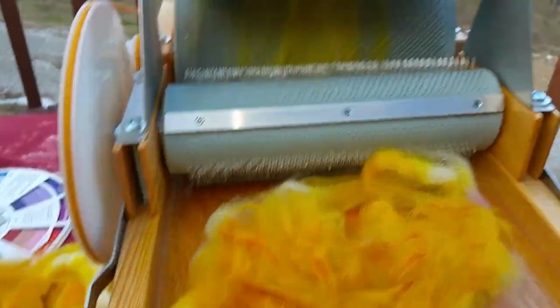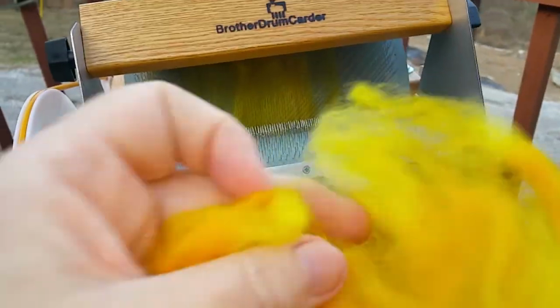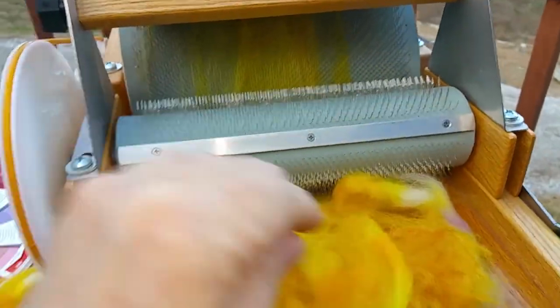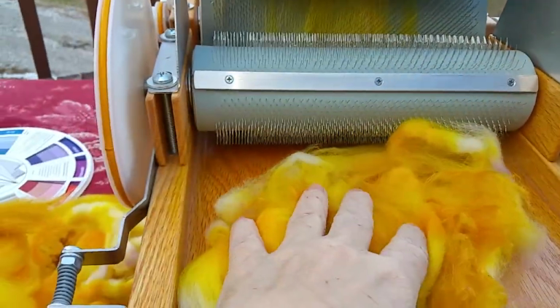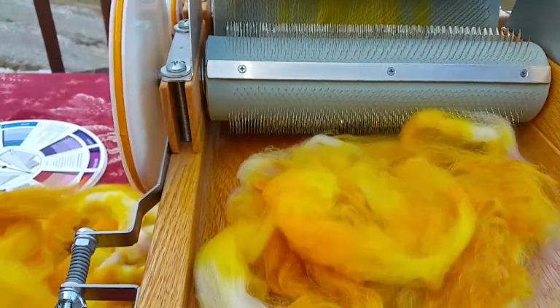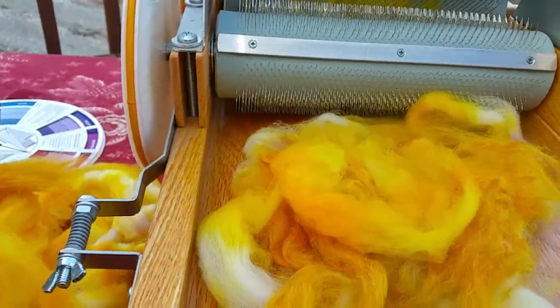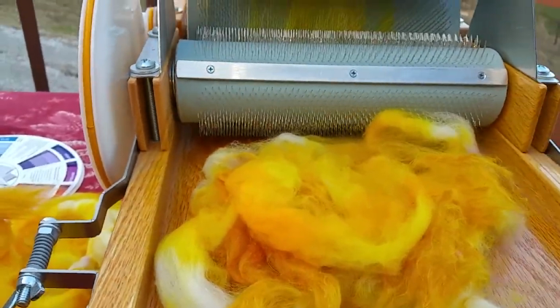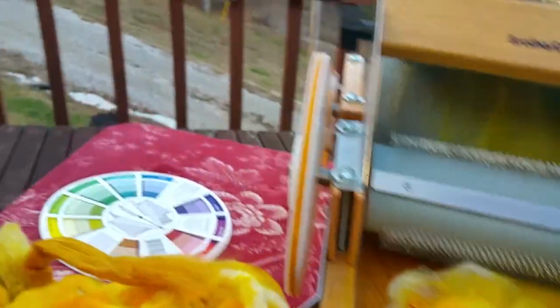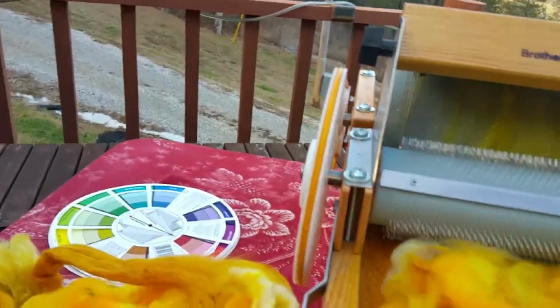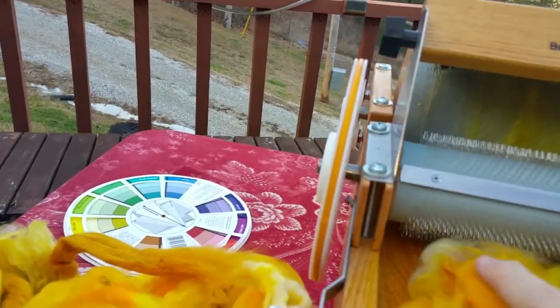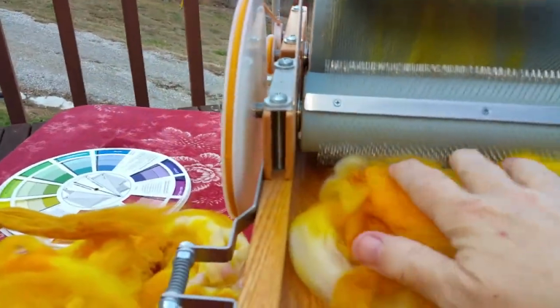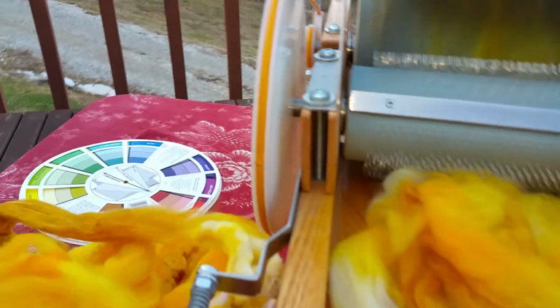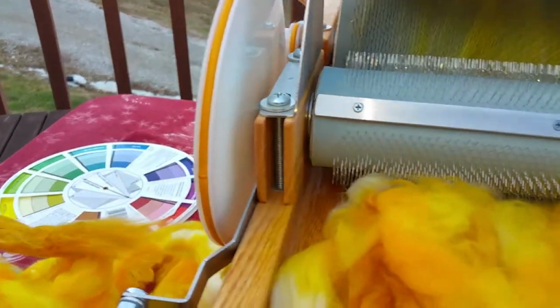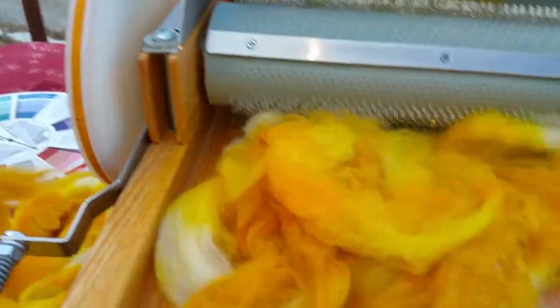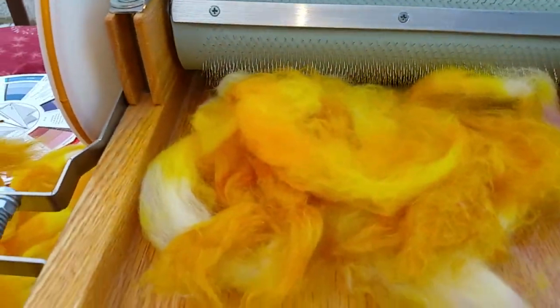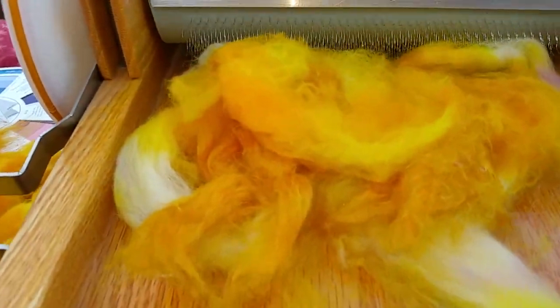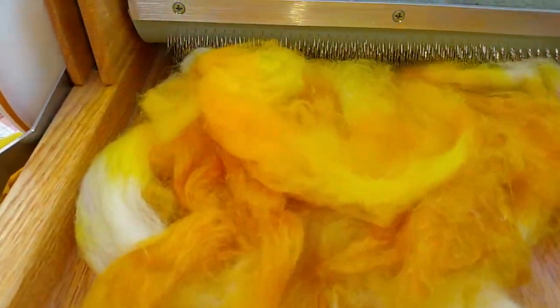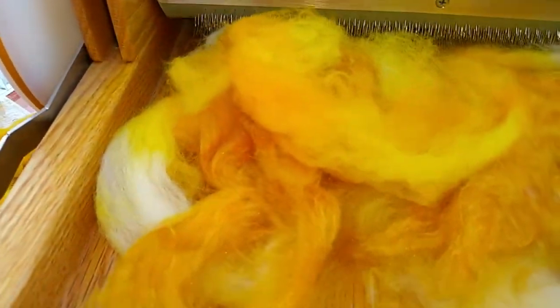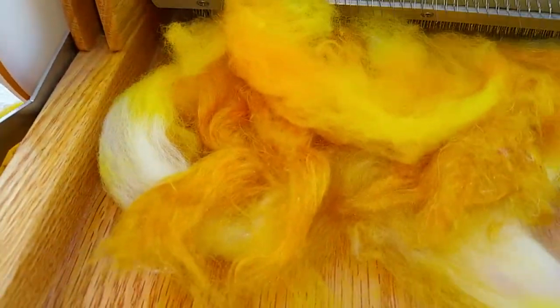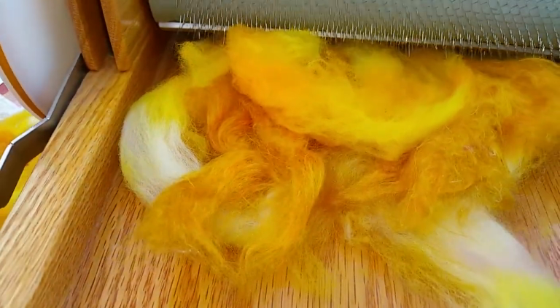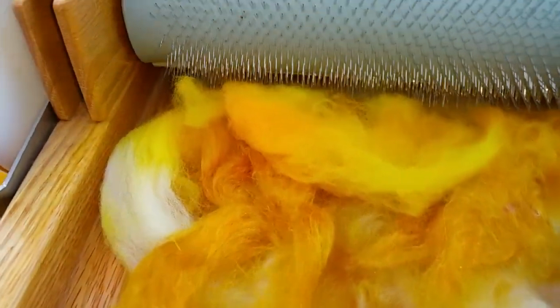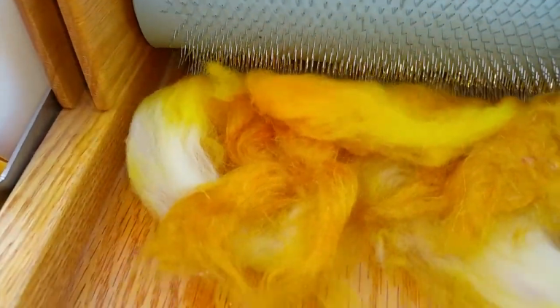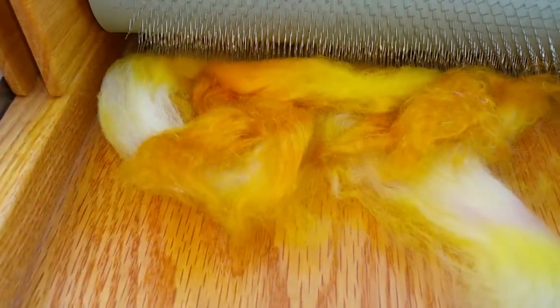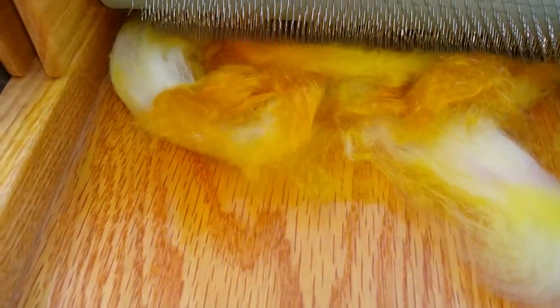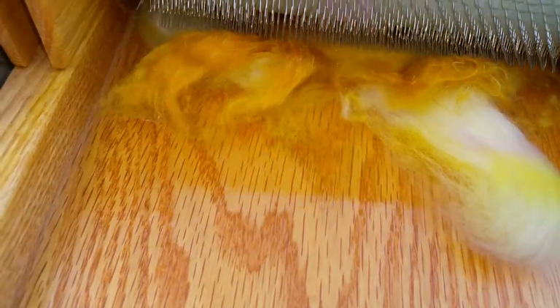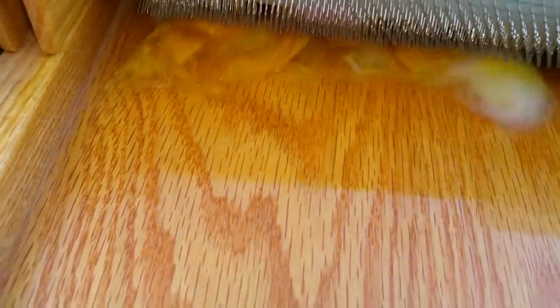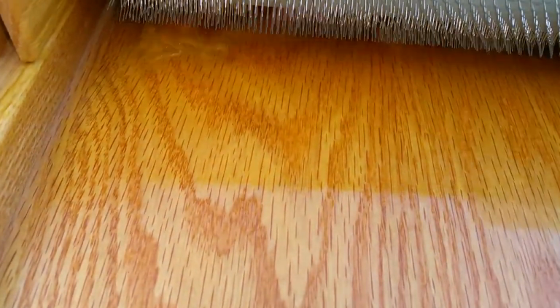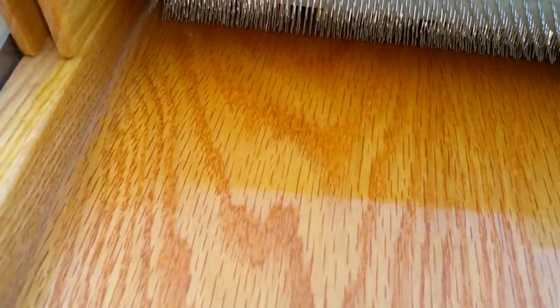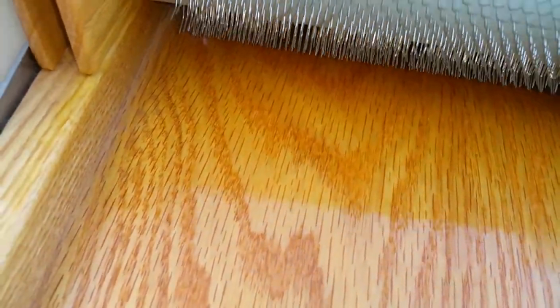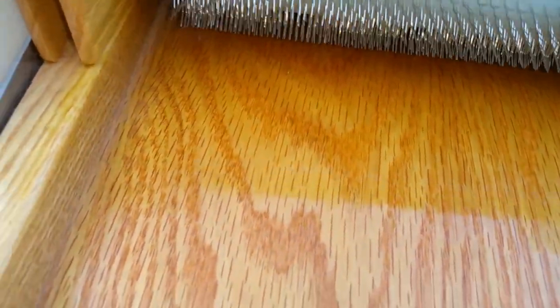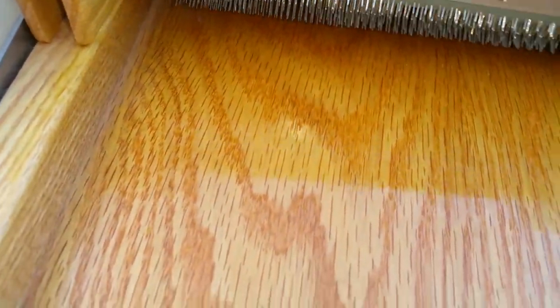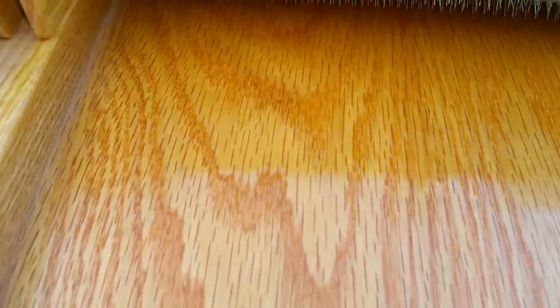I'll put maybe one more little layer. Now, this is a lot normally, but I know it's going to go through okay because this is all superwash and it's soft, so it's not going to get hung up.